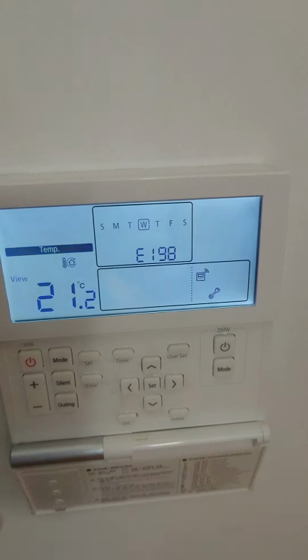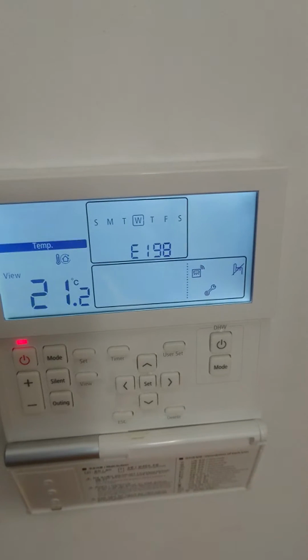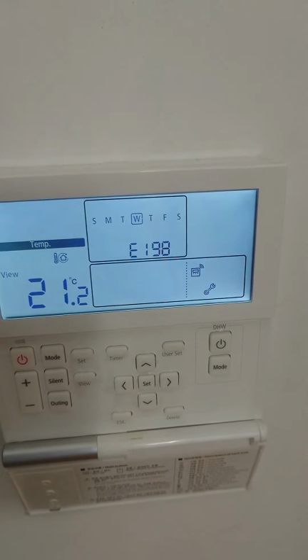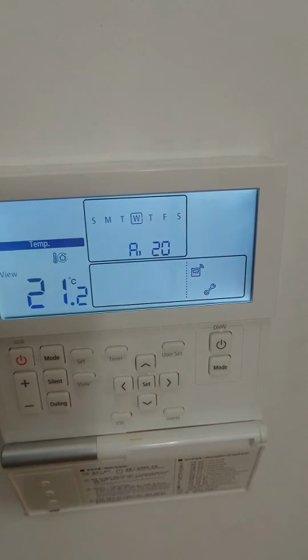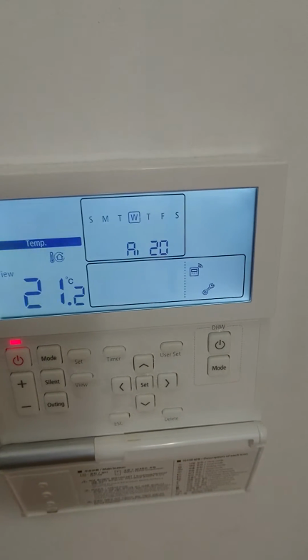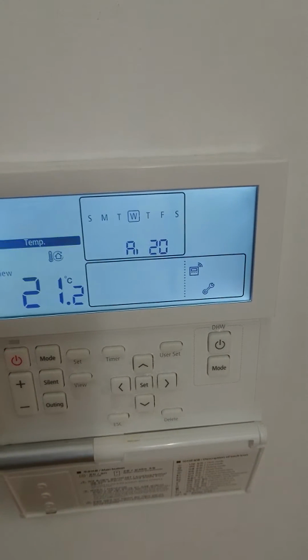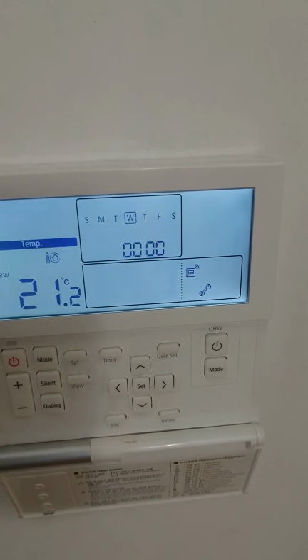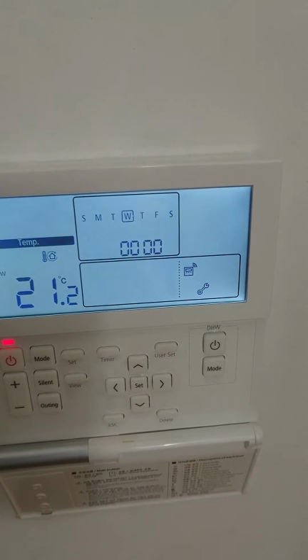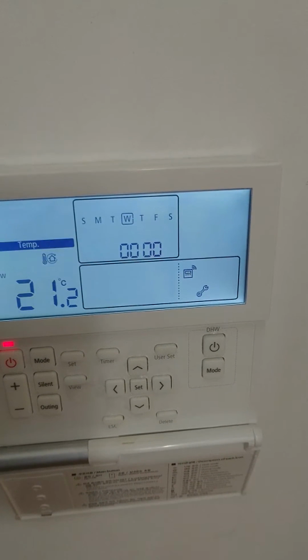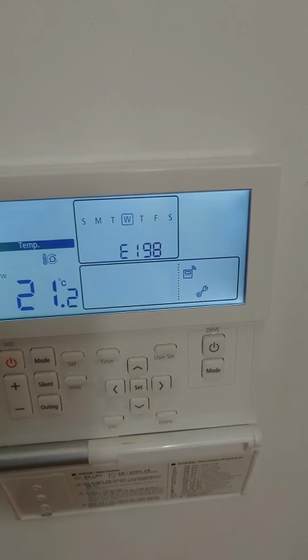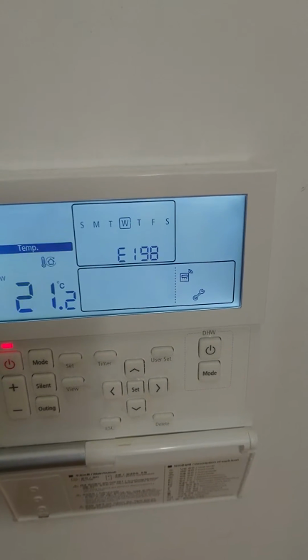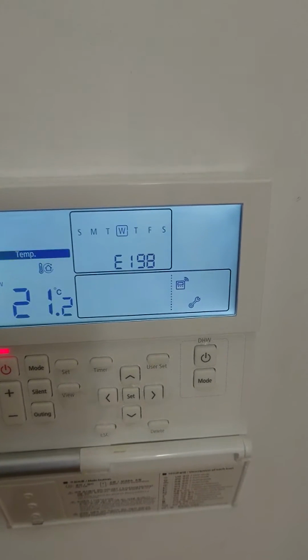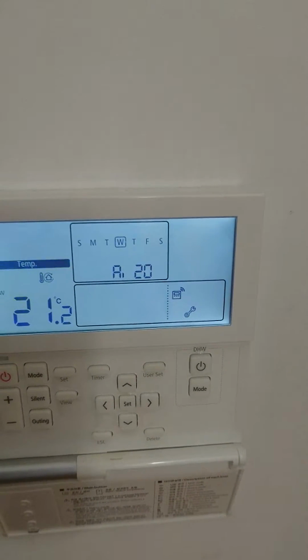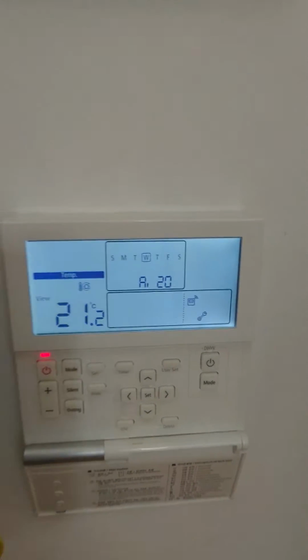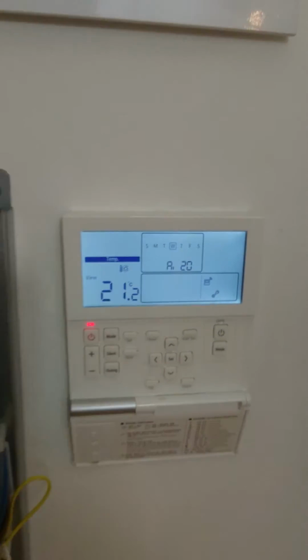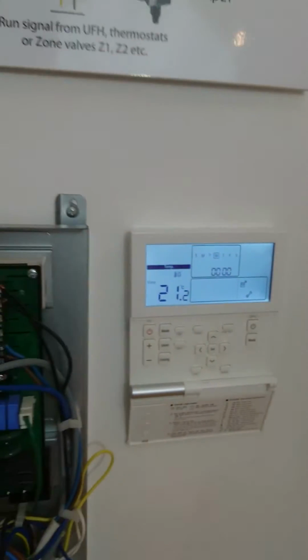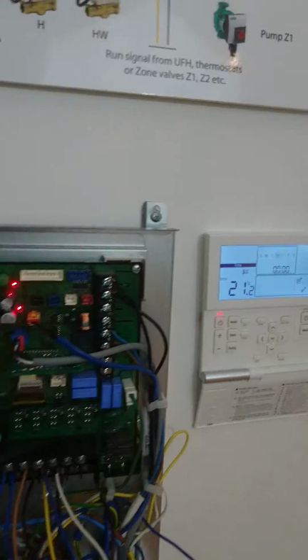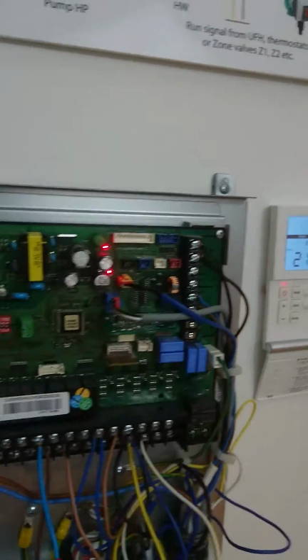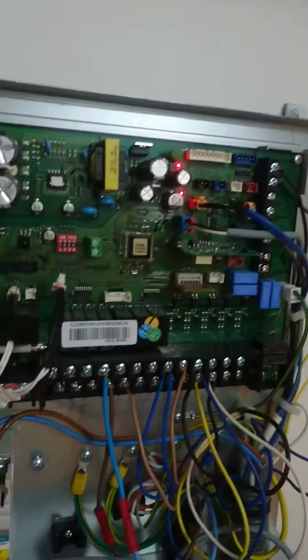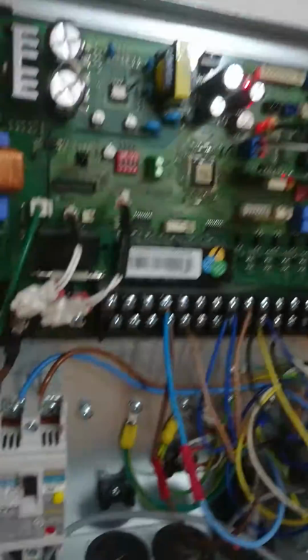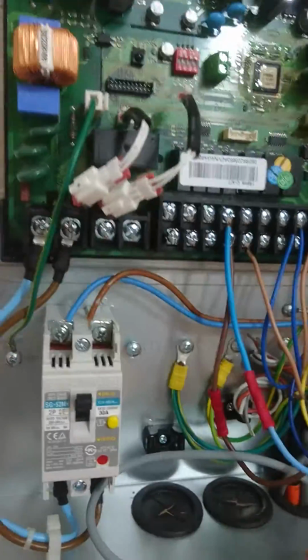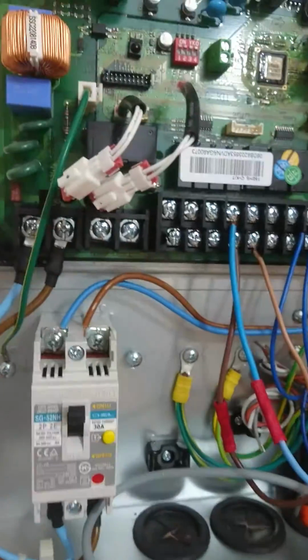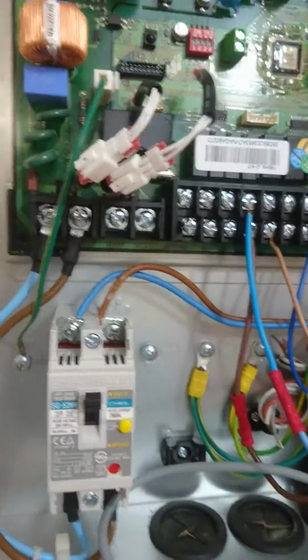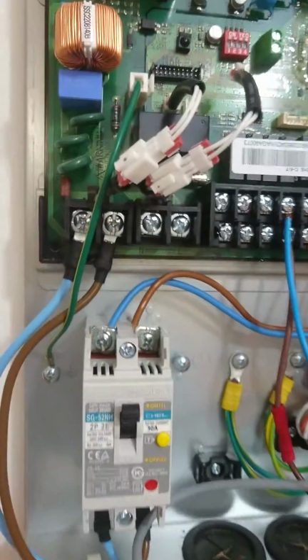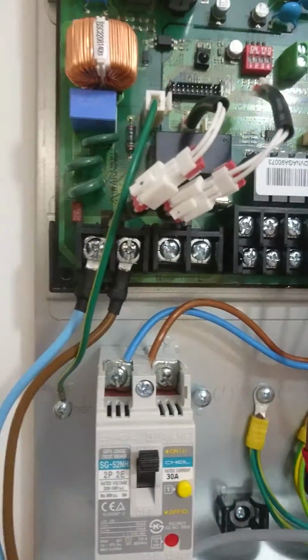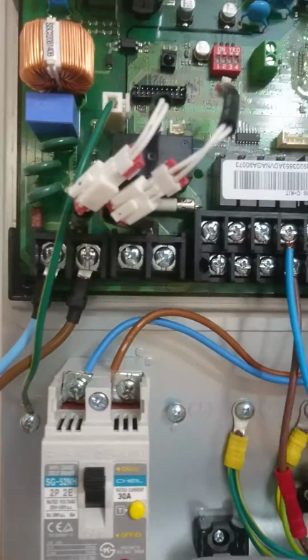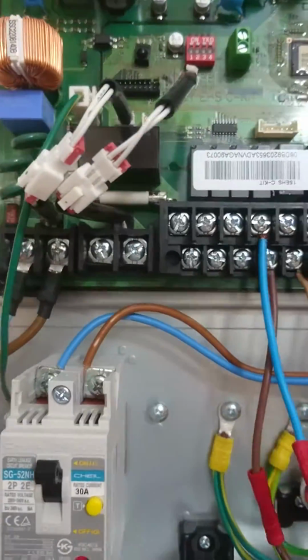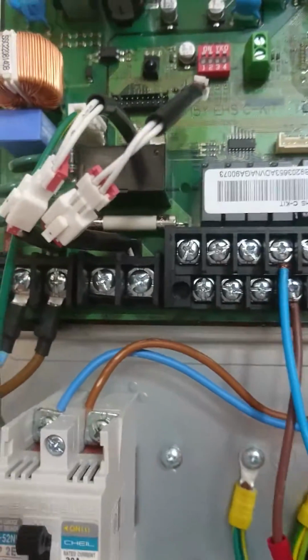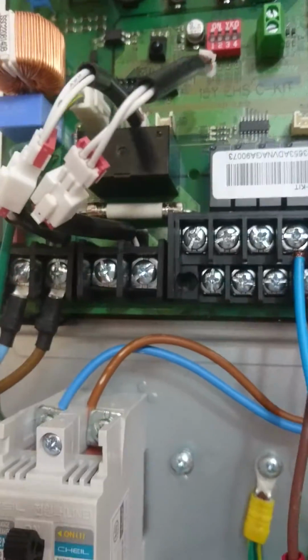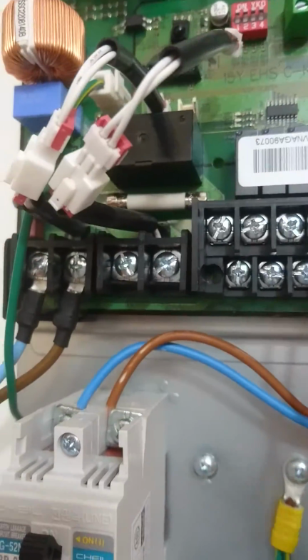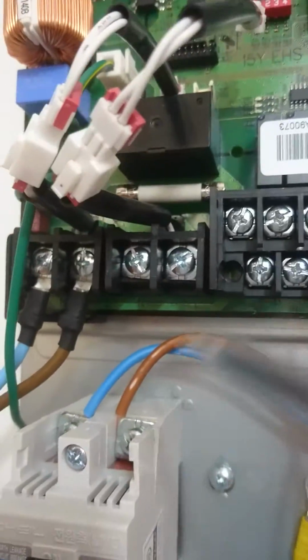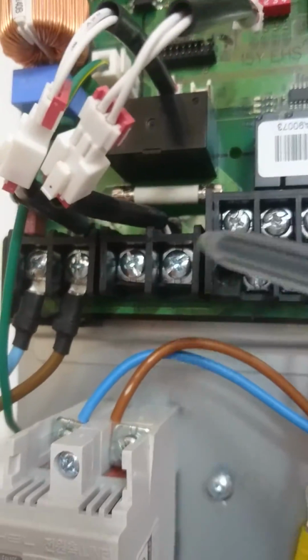In this video I want to talk about fault code E198. E198 is a strange fault code. It's caused by thermal fuses.